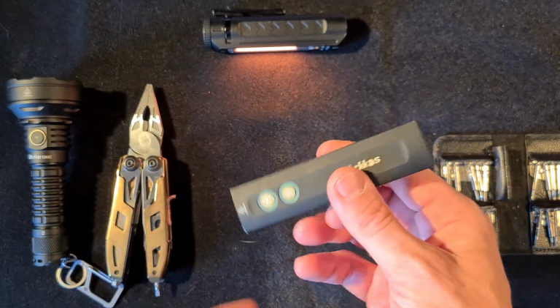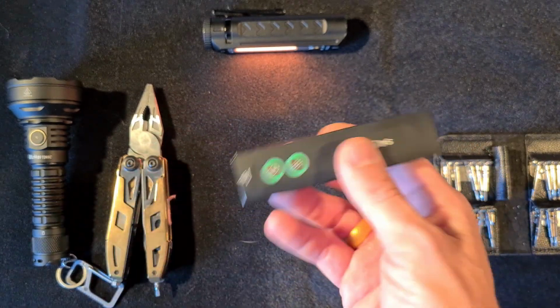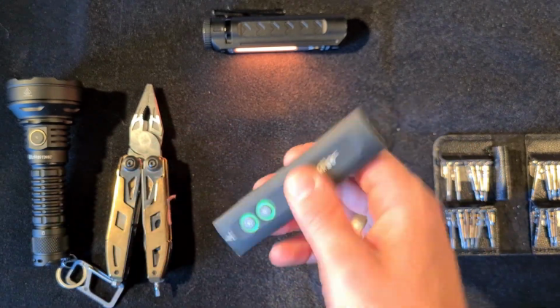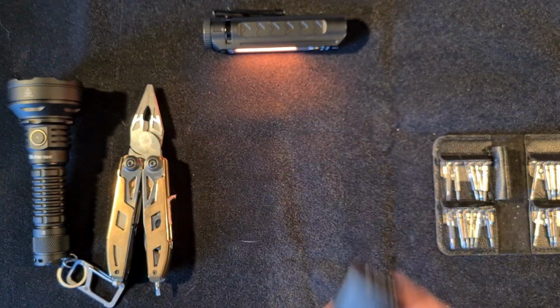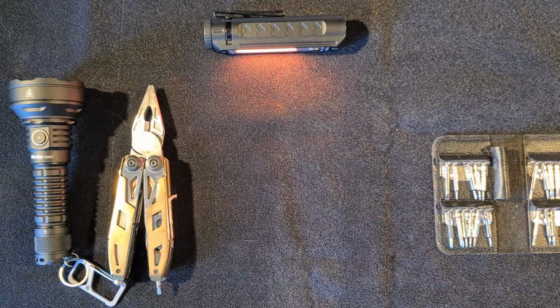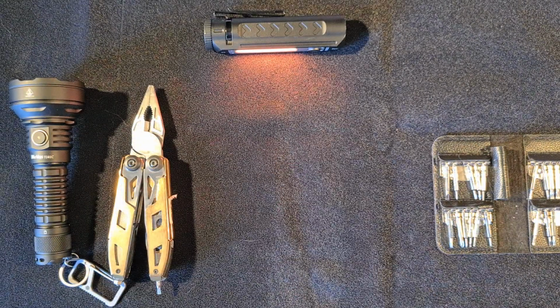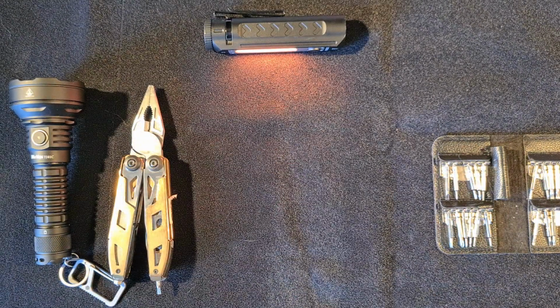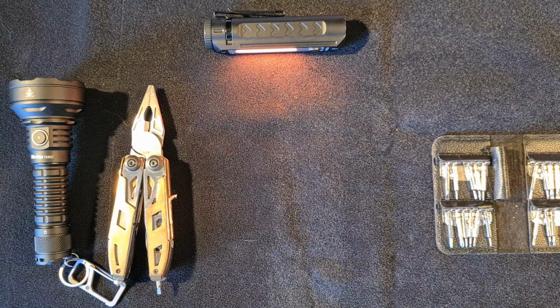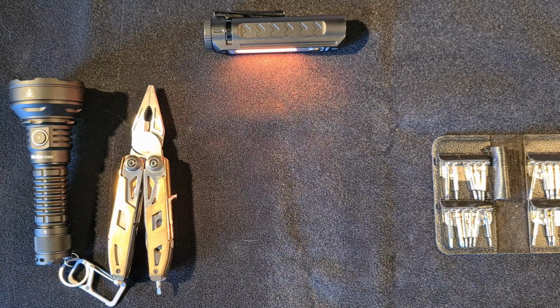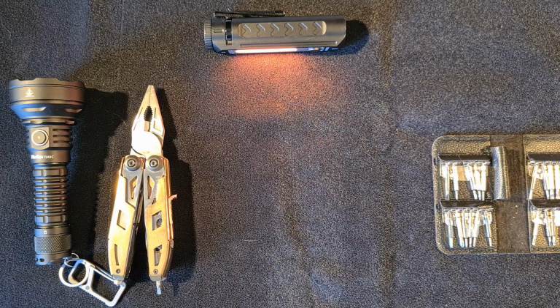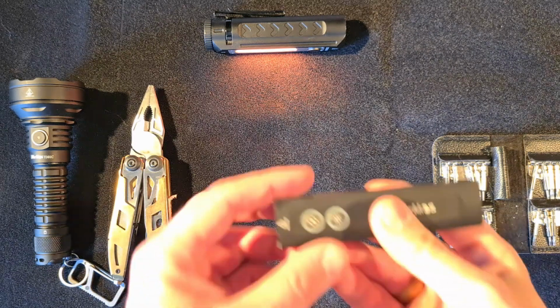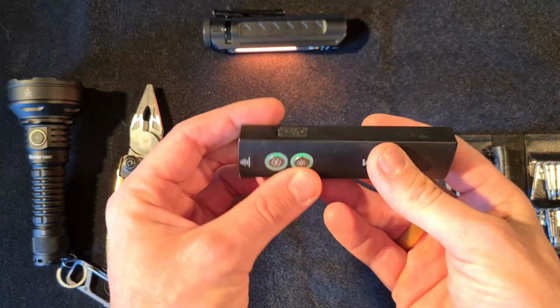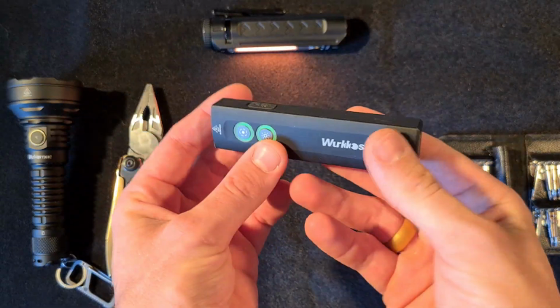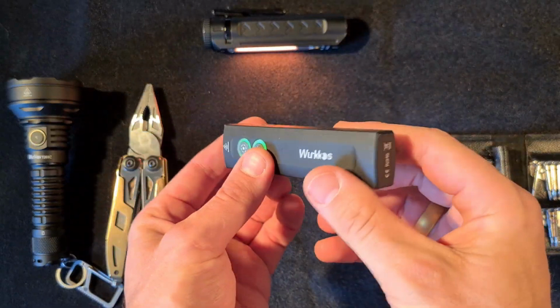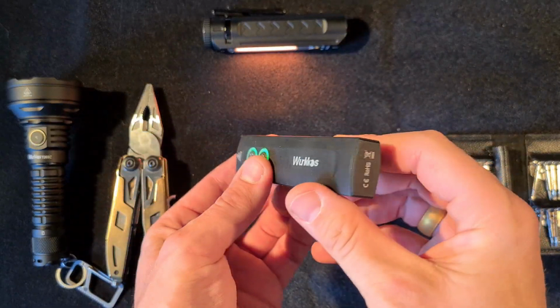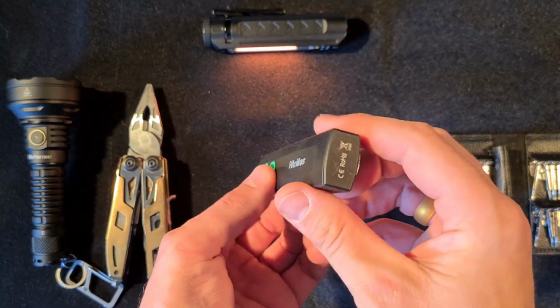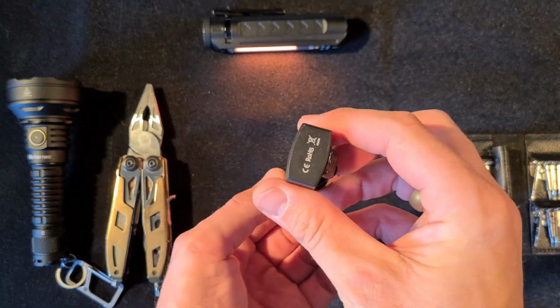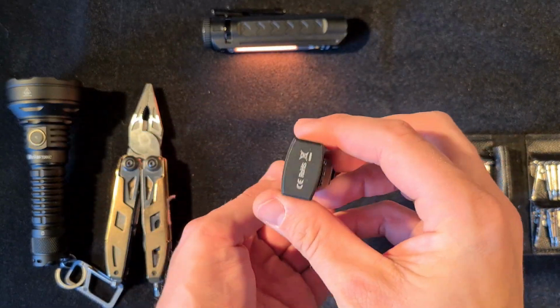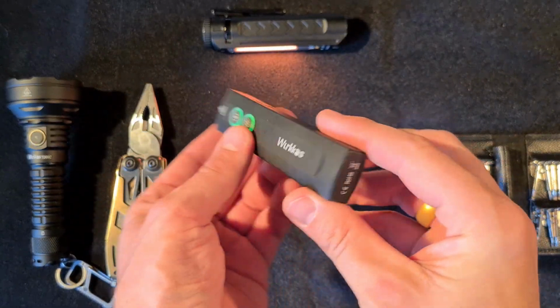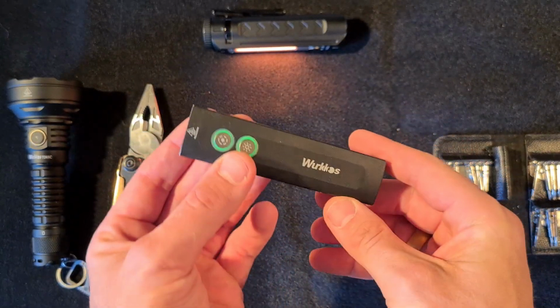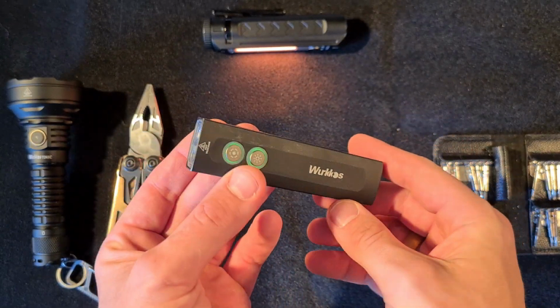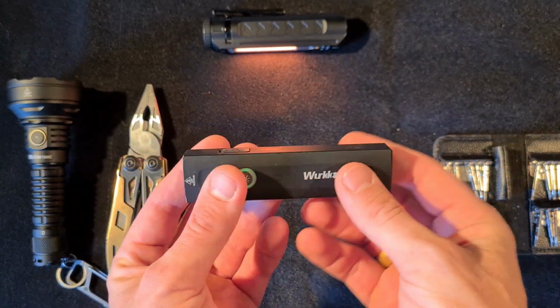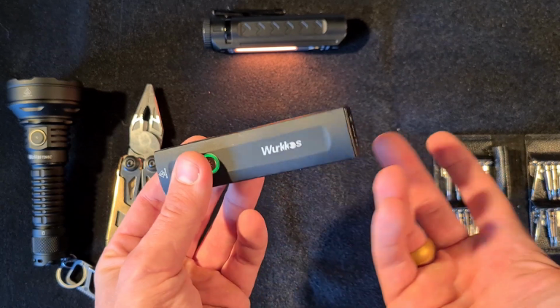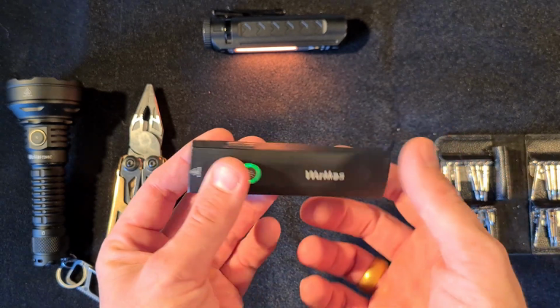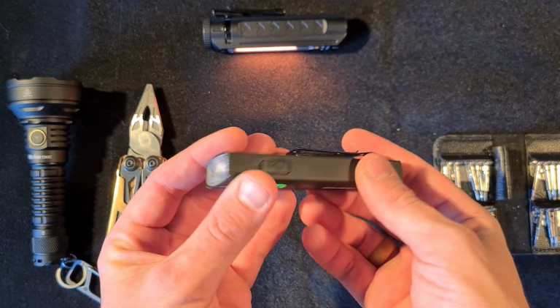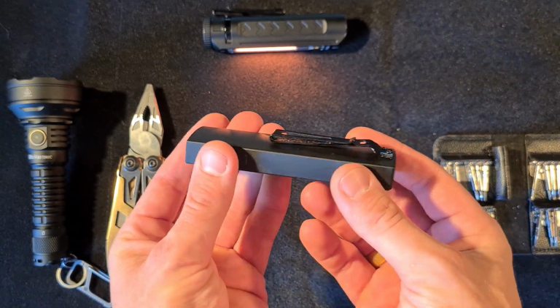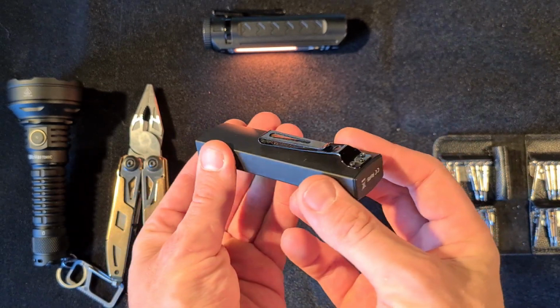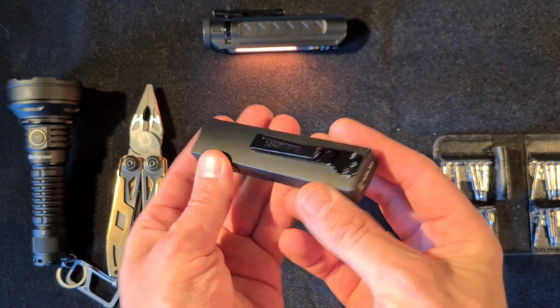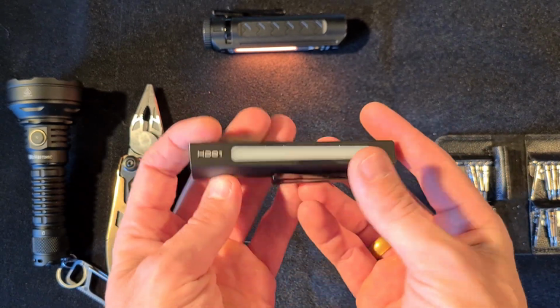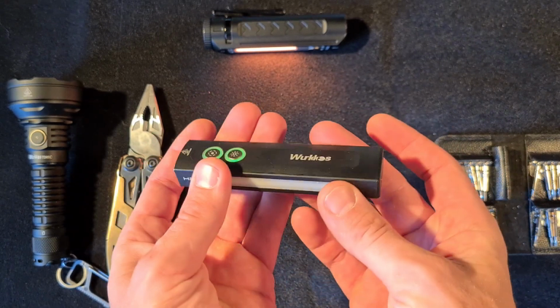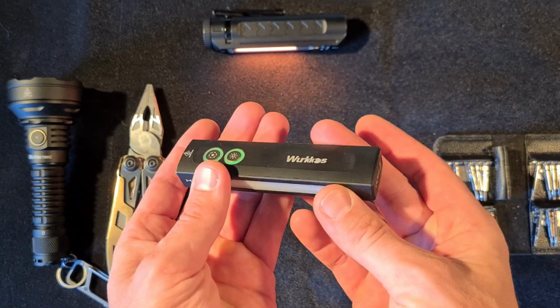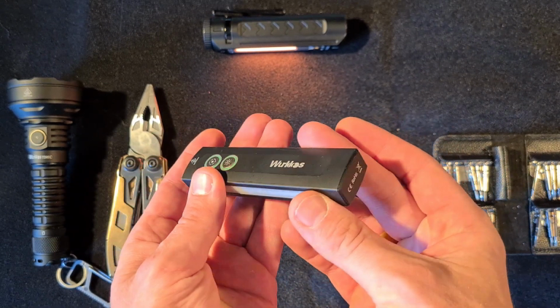Mine developed a slight rattle. You can hear it — it's dropped in numerous times. Other people have had the same issue, so the option would be to send it back to Workhorse or to fix it.